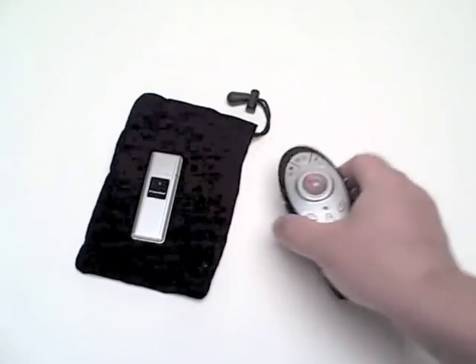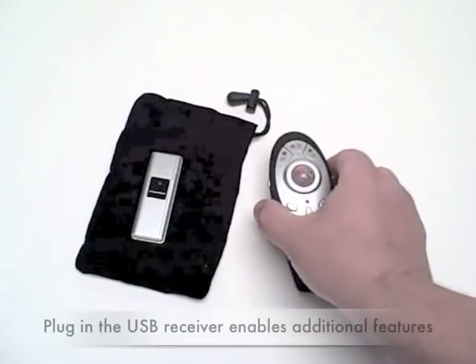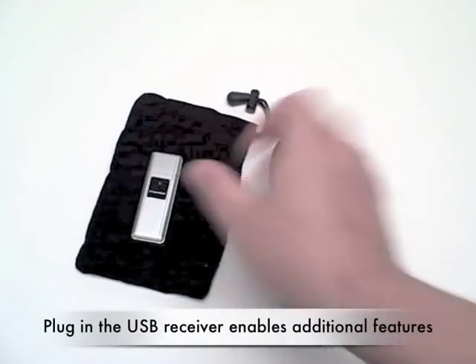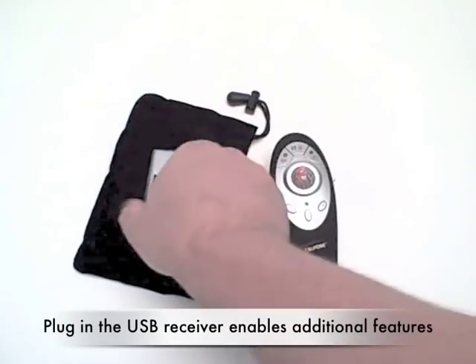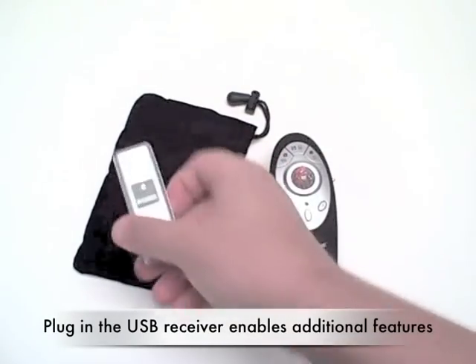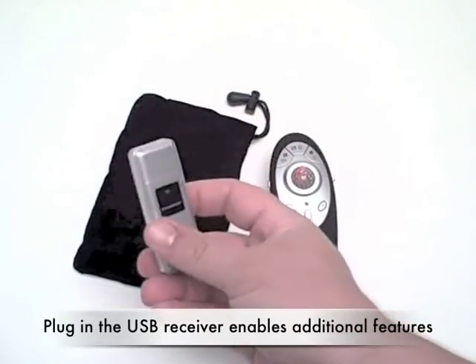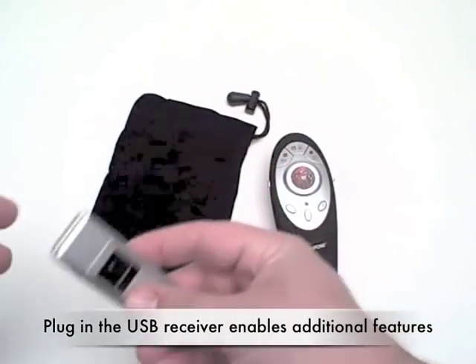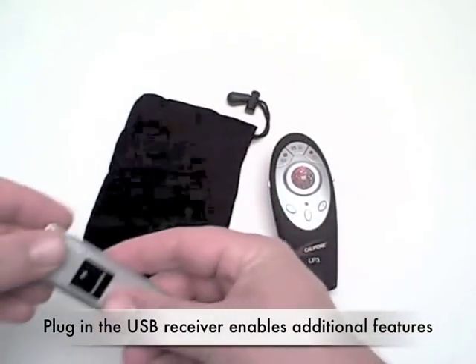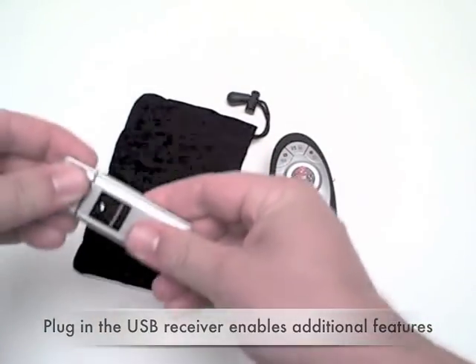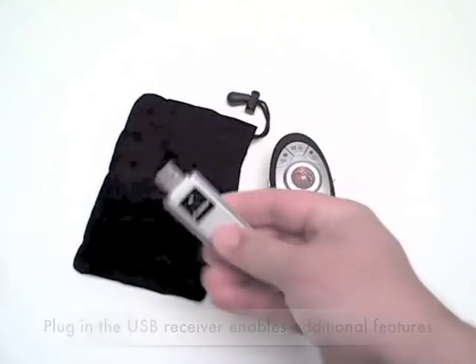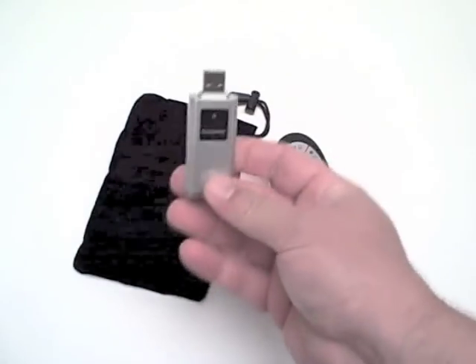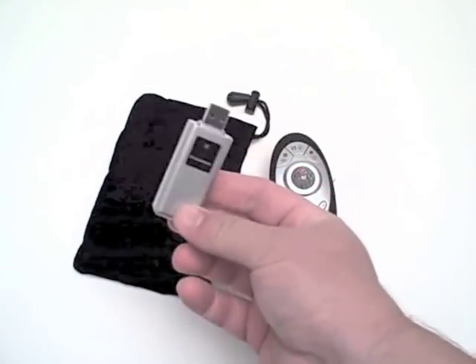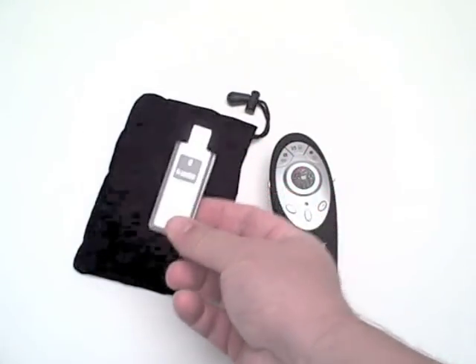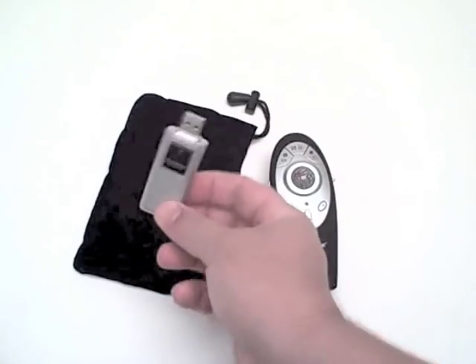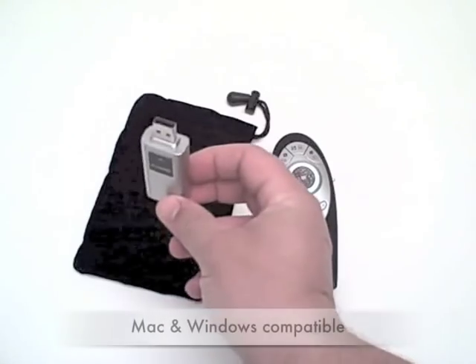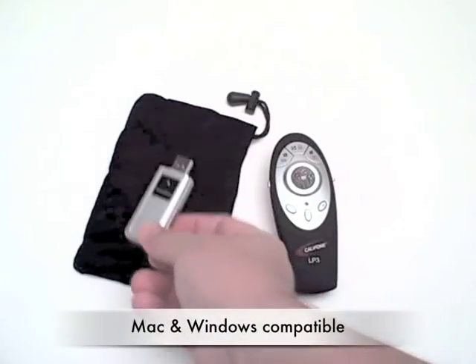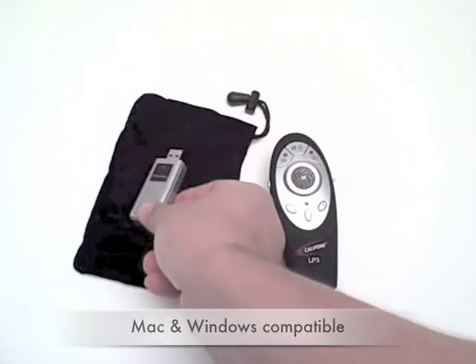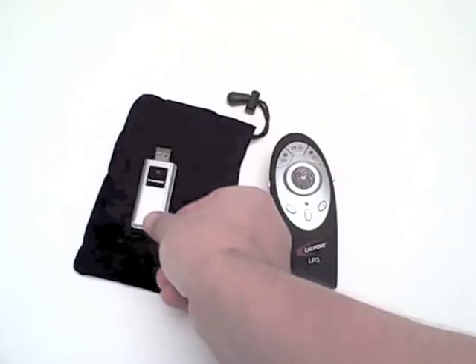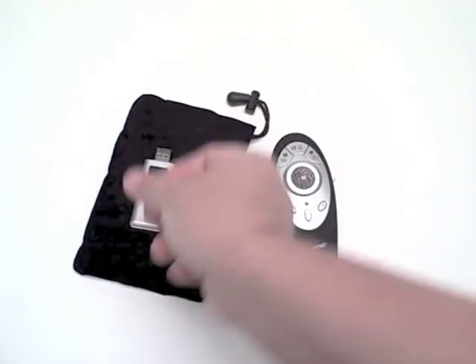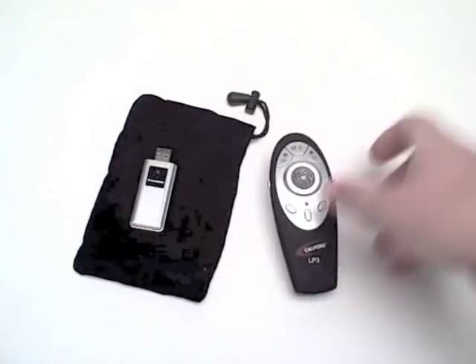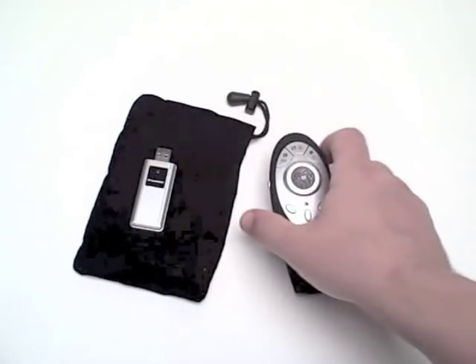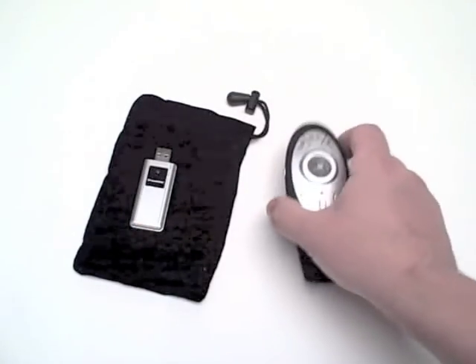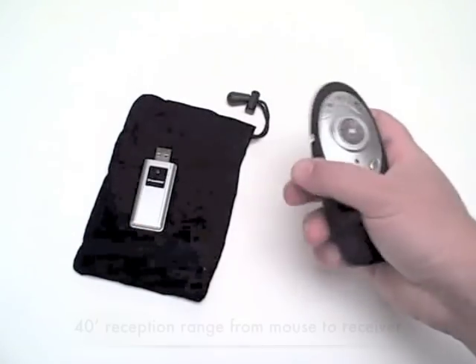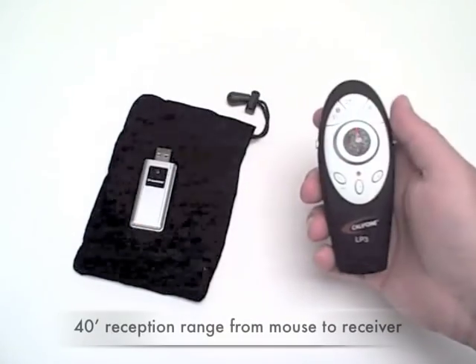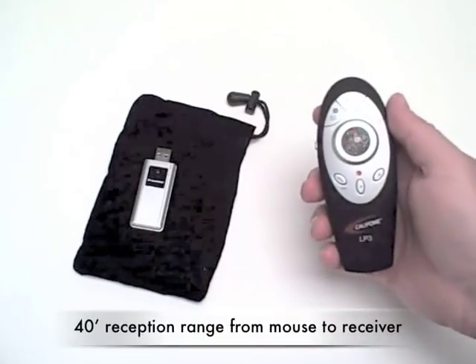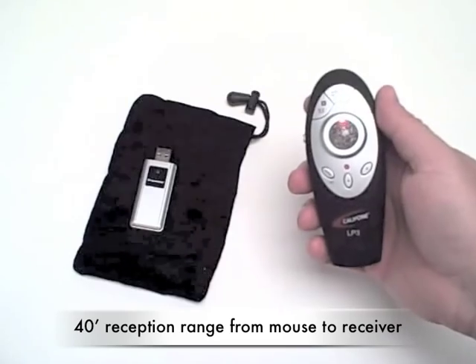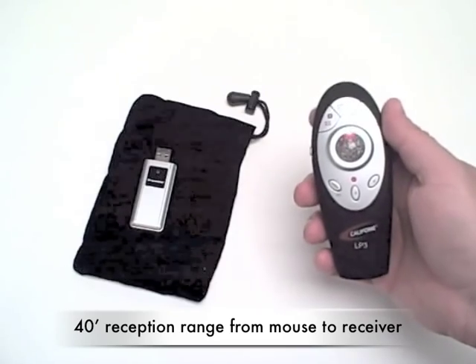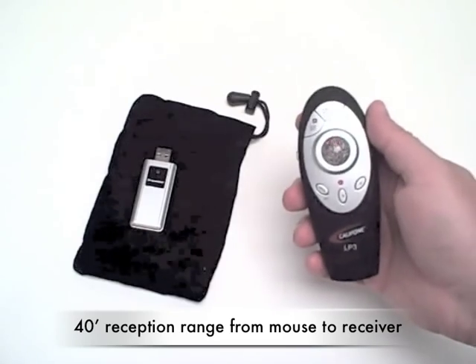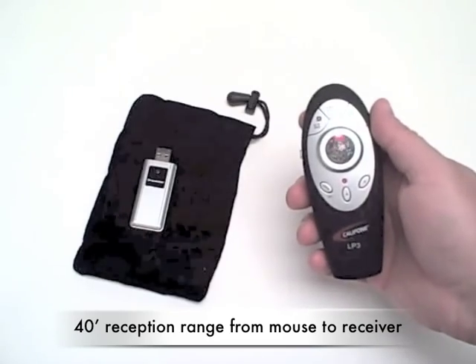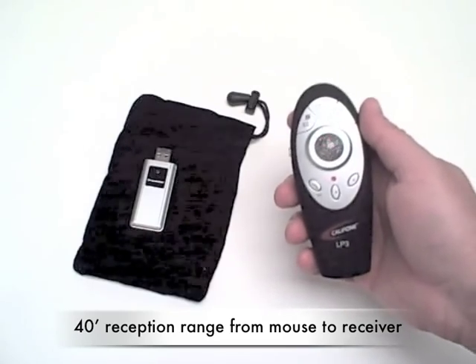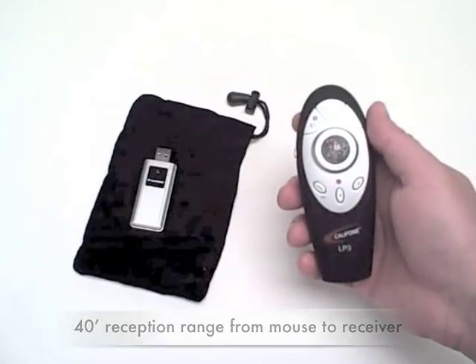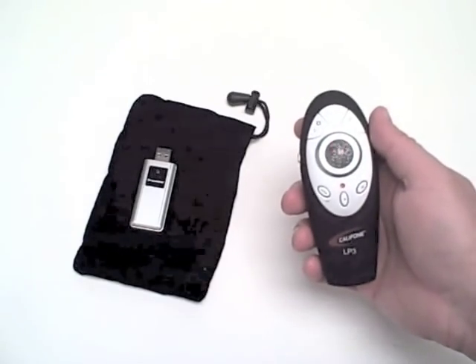When you plug in the USB receiver into your Mac or PC, the presenter itself becomes a much more multi-dimensional tool.